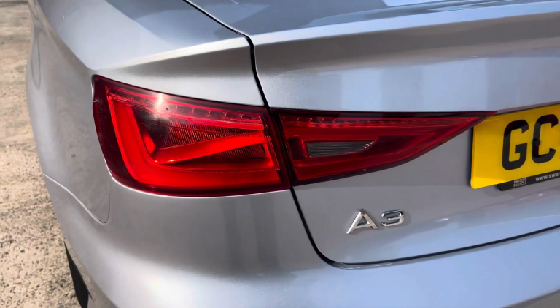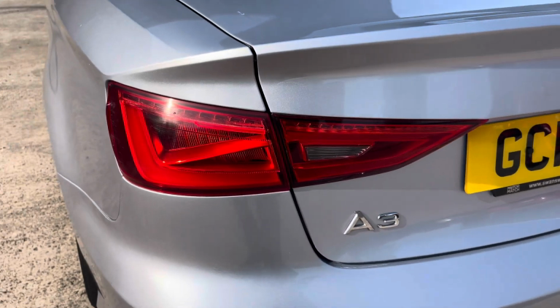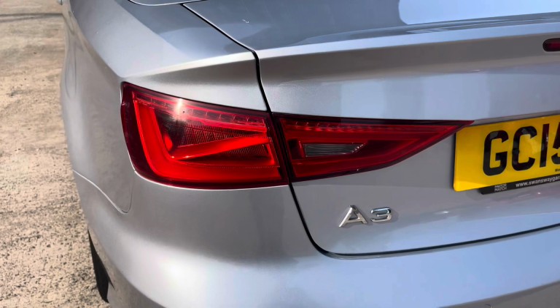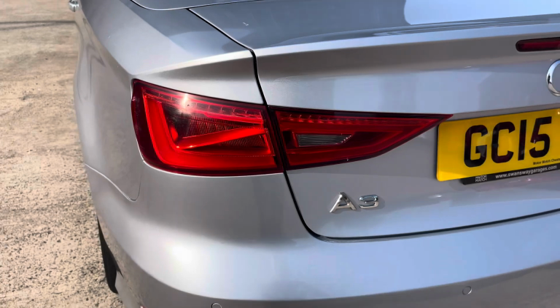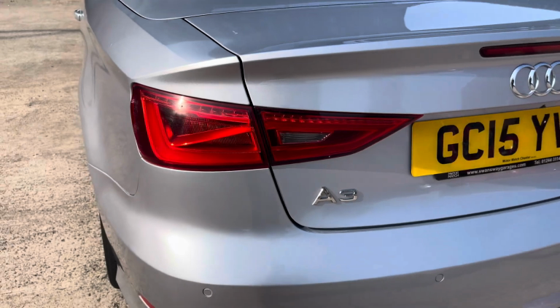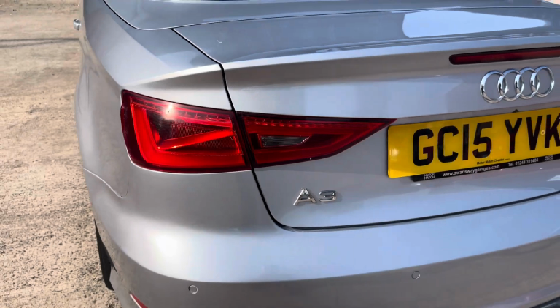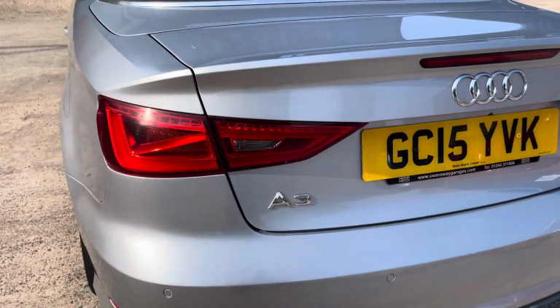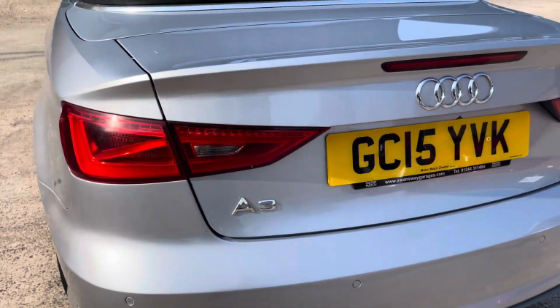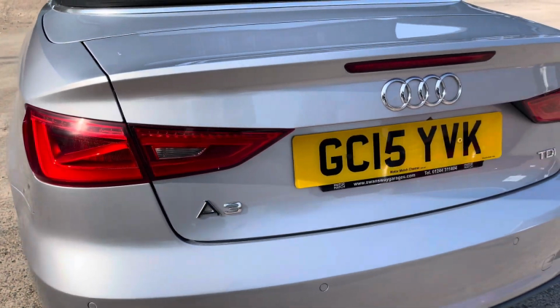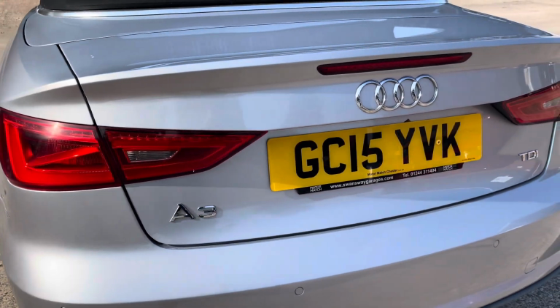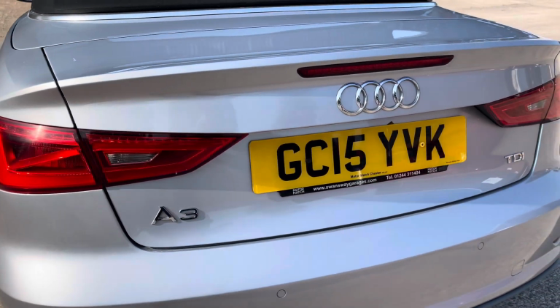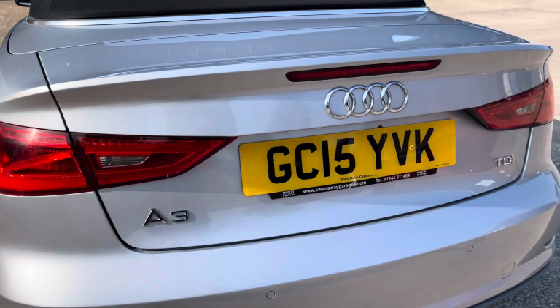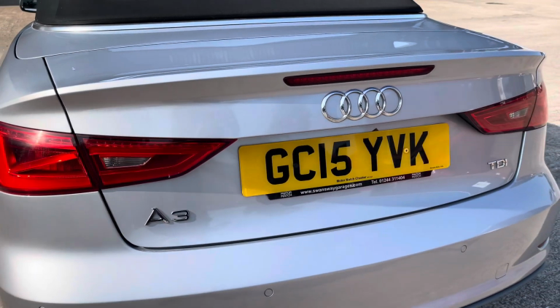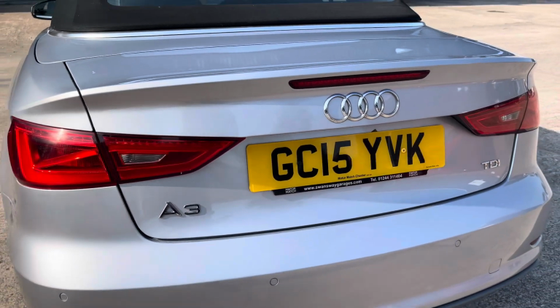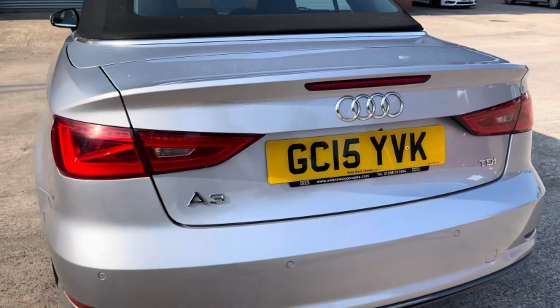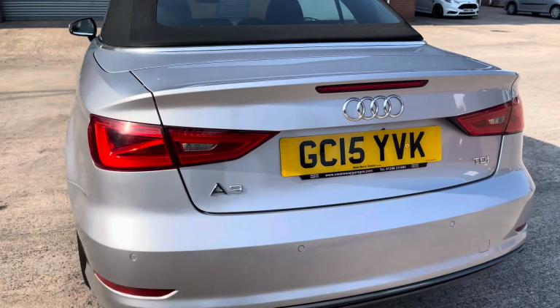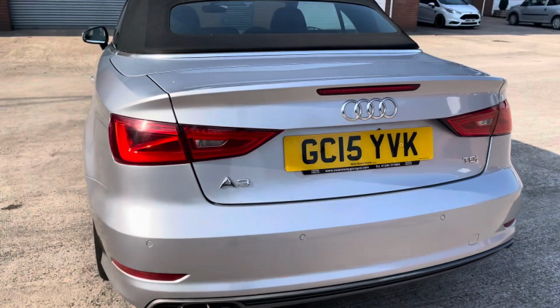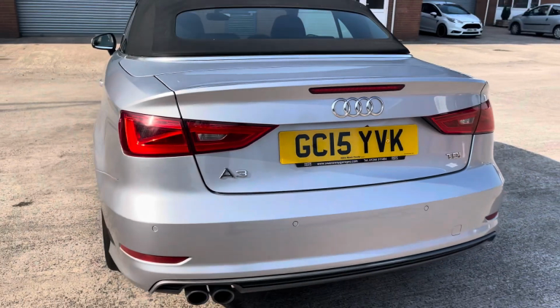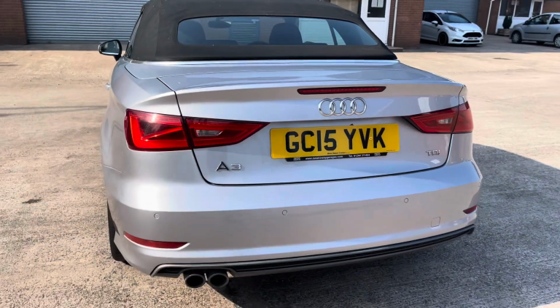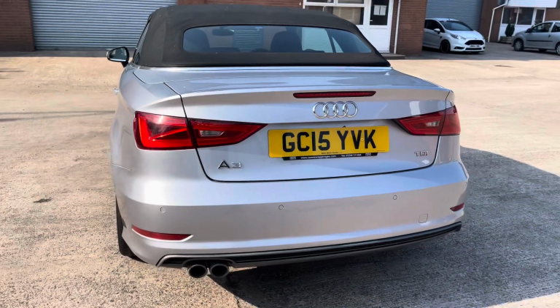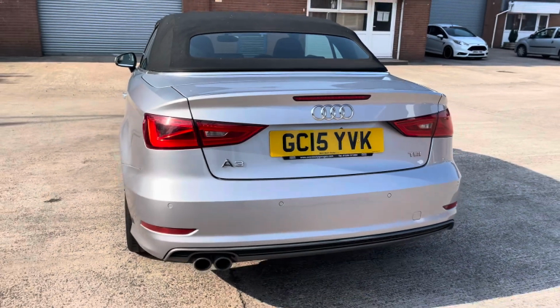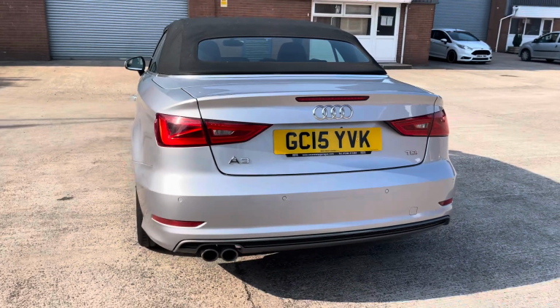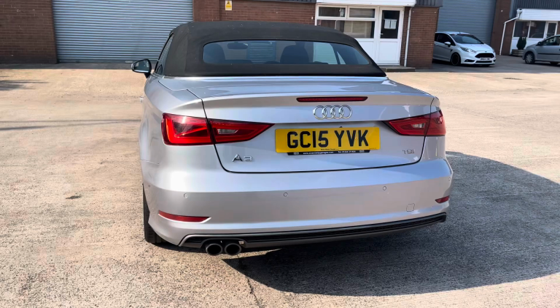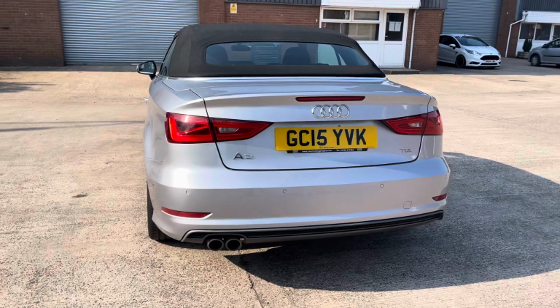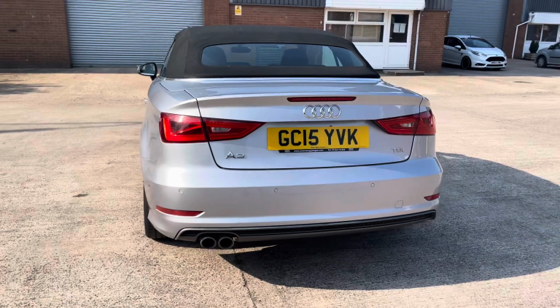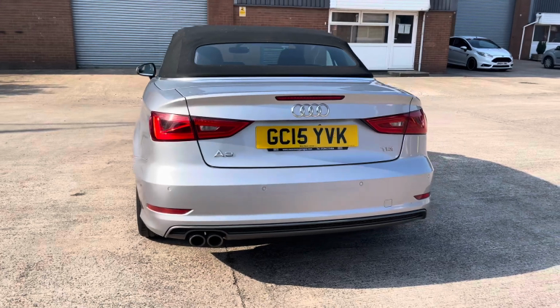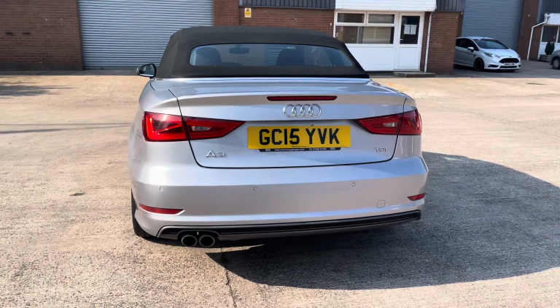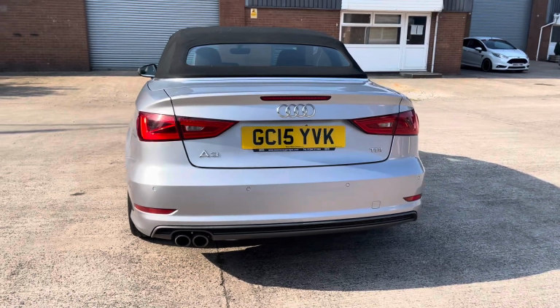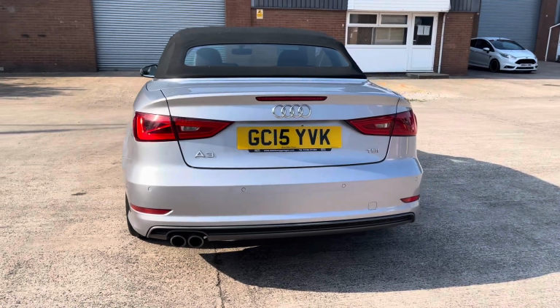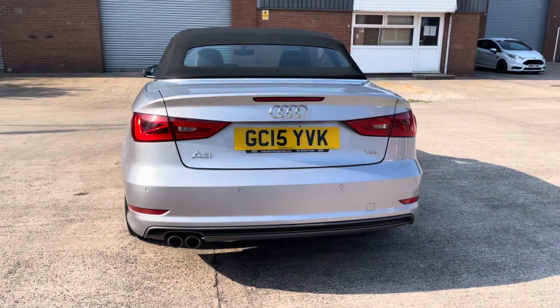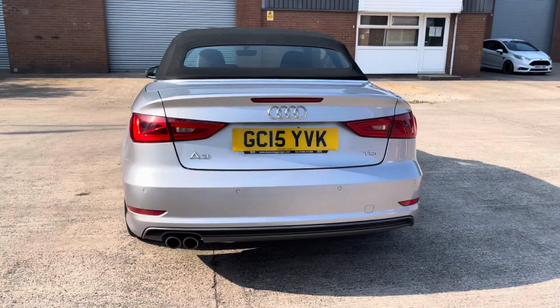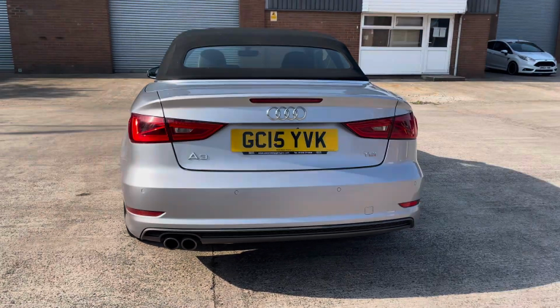At the rear of the vehicle we have the sleek looking taillights on display, along with chrome badging across the vehicle's boot lid, a sporty looking S line rear bumper, and the vehicle's twin exhaust tailpipes.